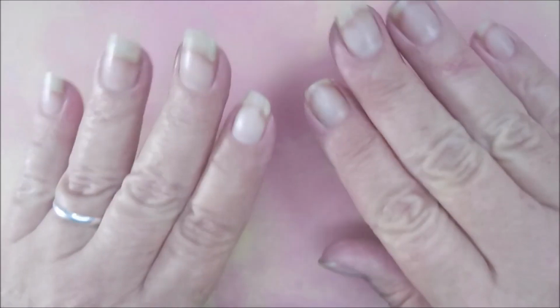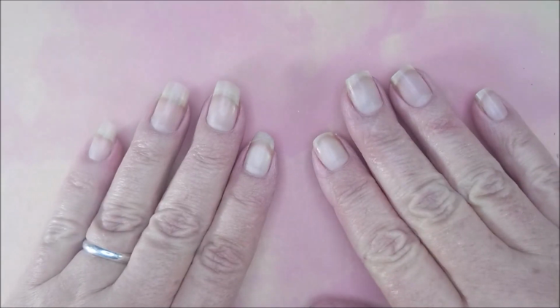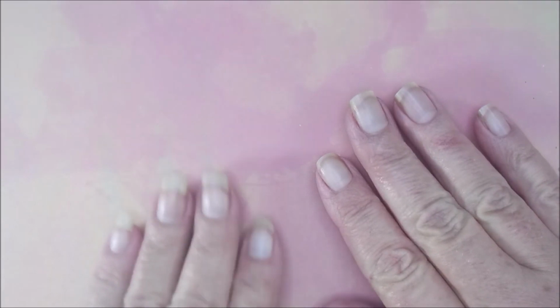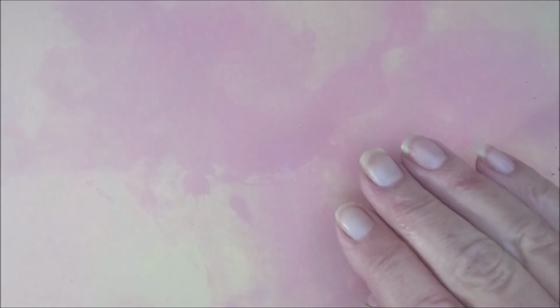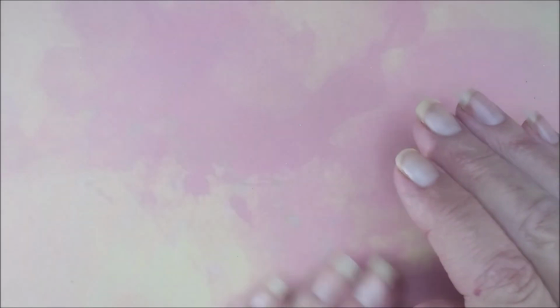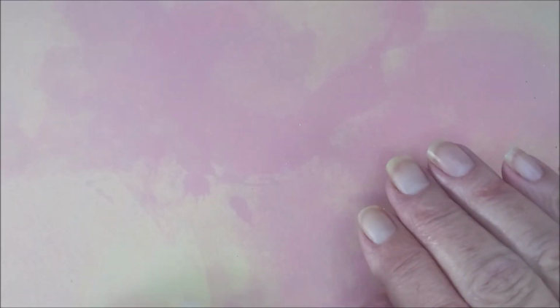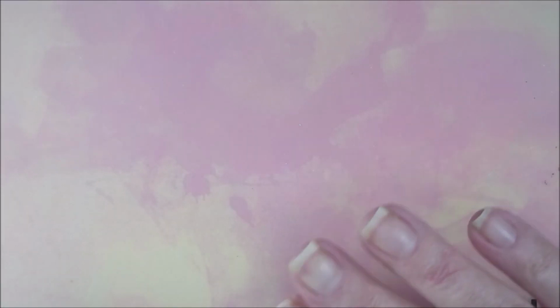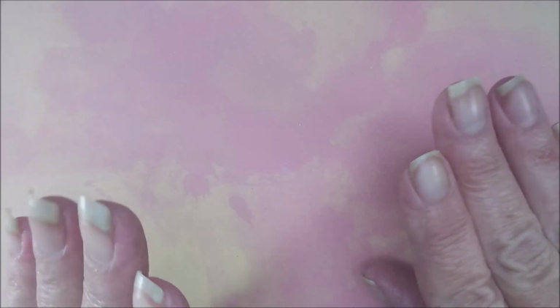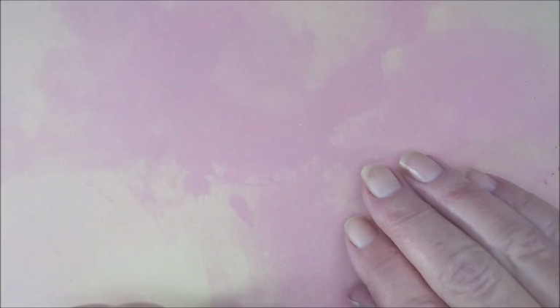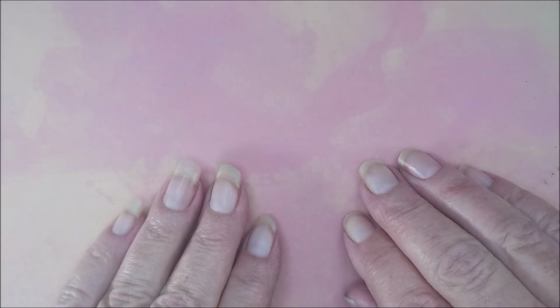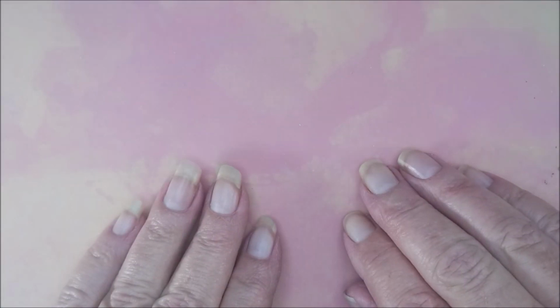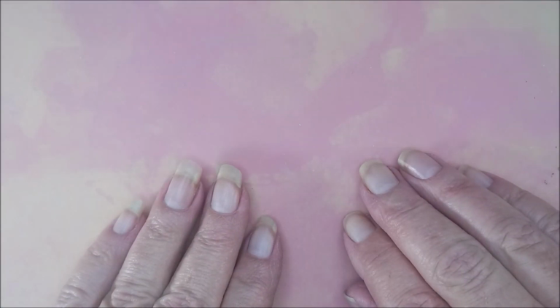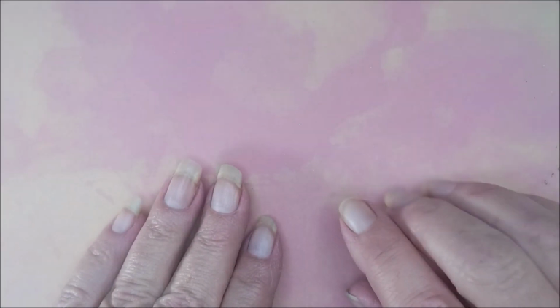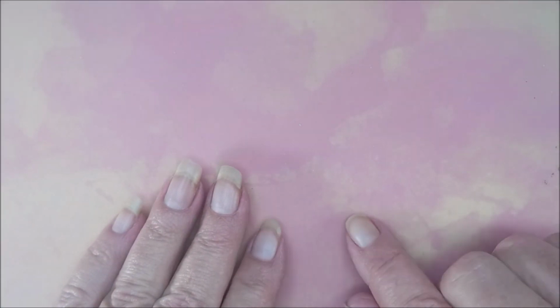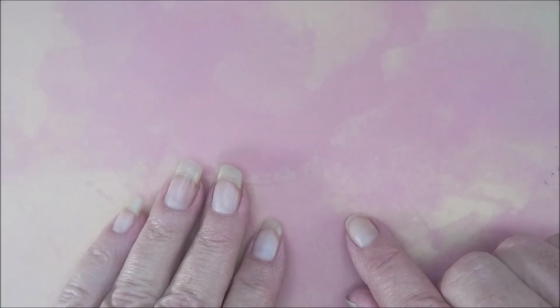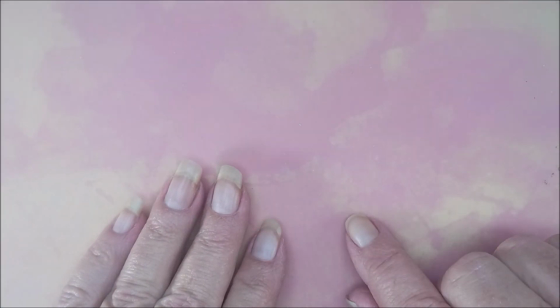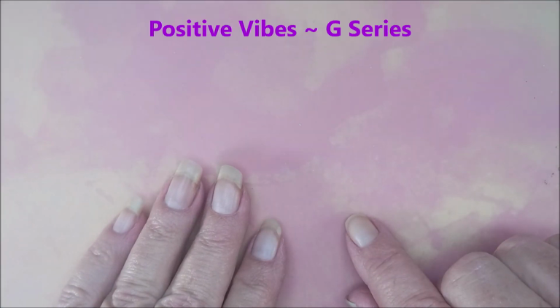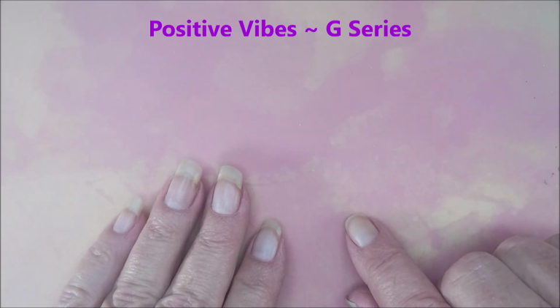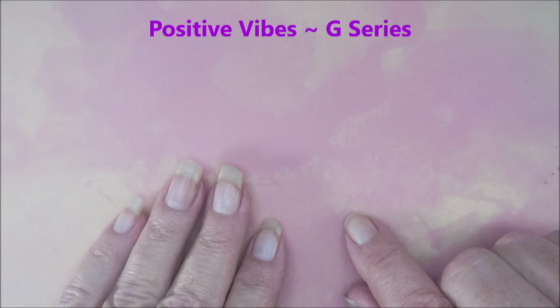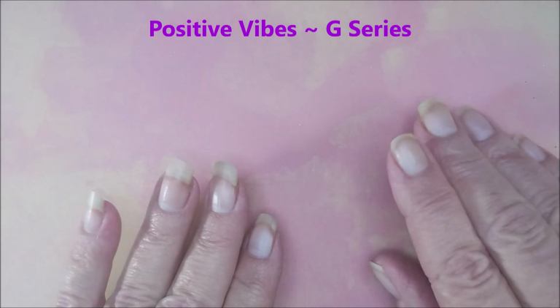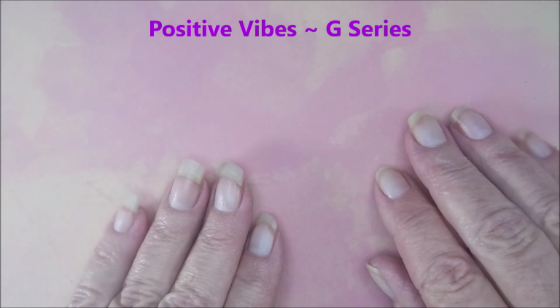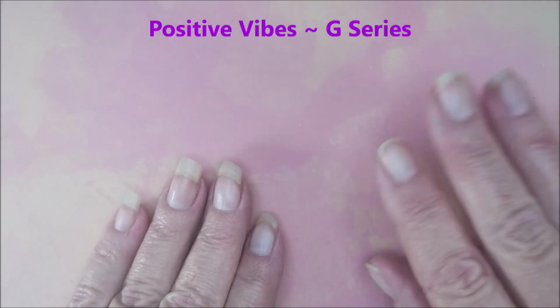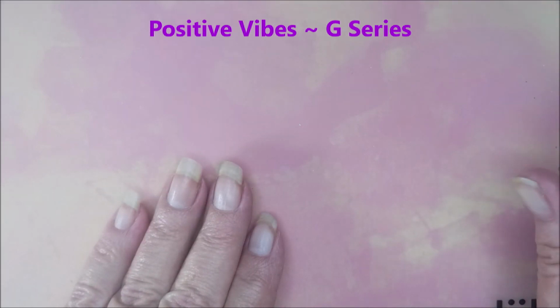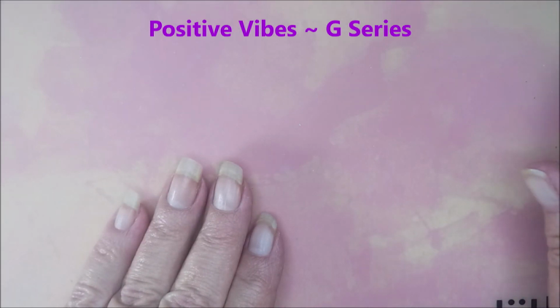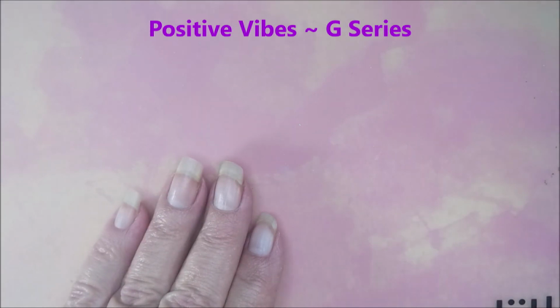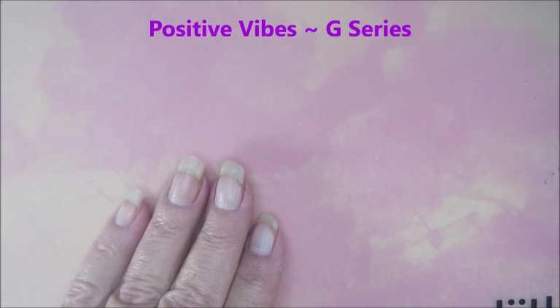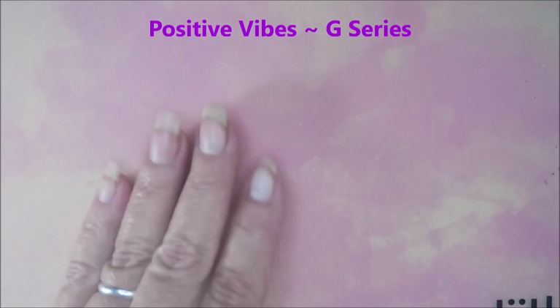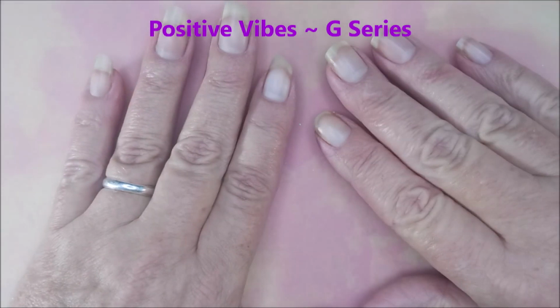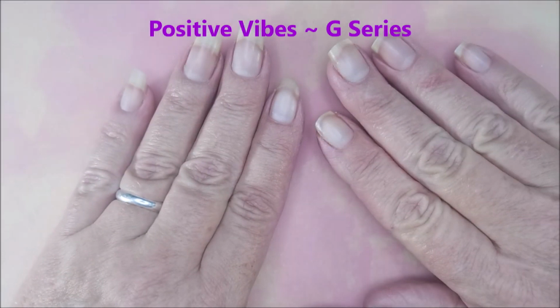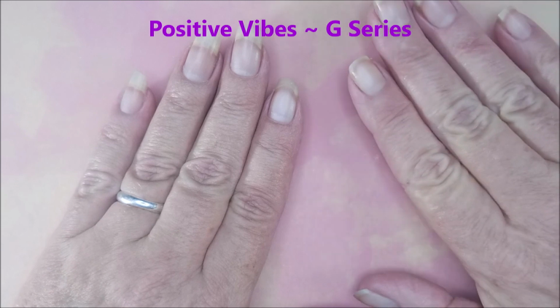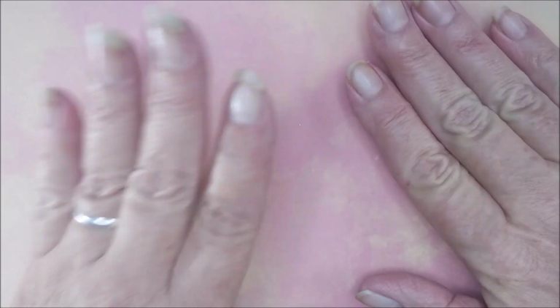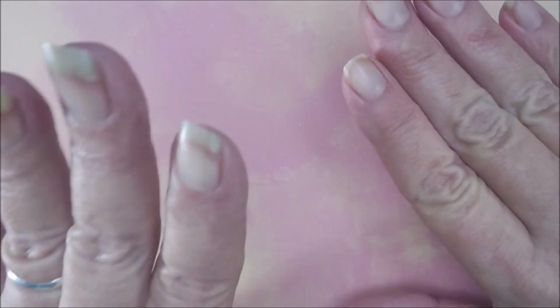Hello my friend and welcome to my channel! Today I've got a new collection from MJ Lacquer called the Positive Vibes Collection. I also have some extra thermals being added to her thermal collection.